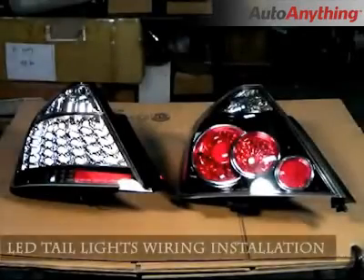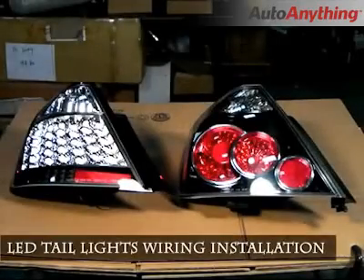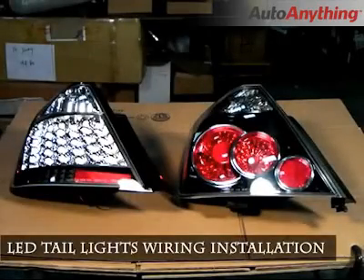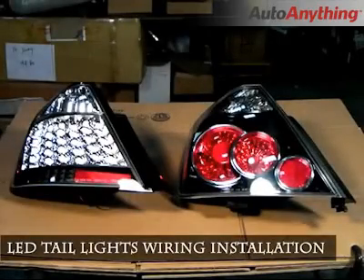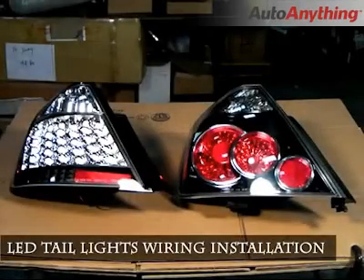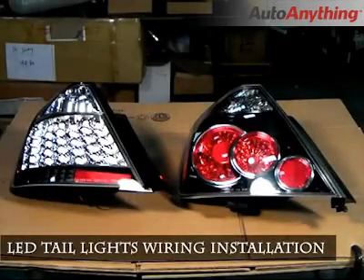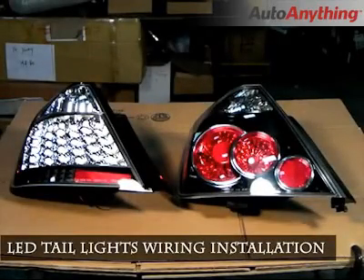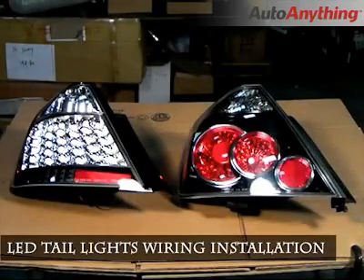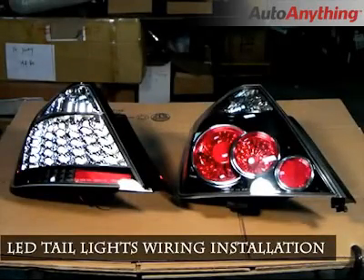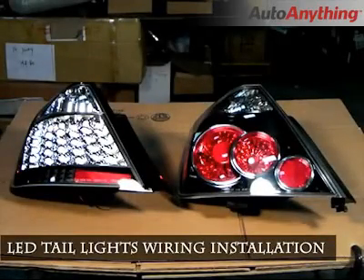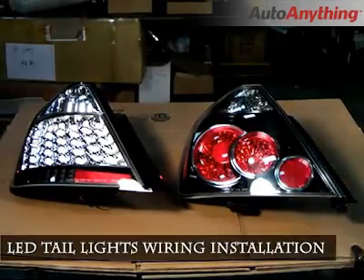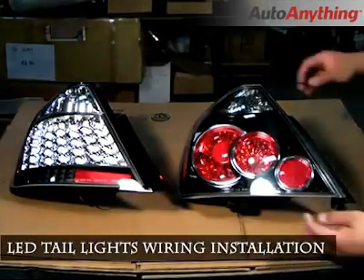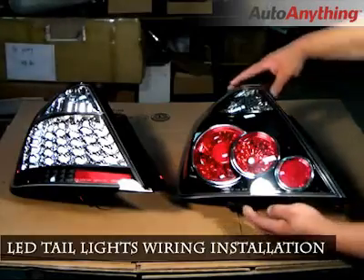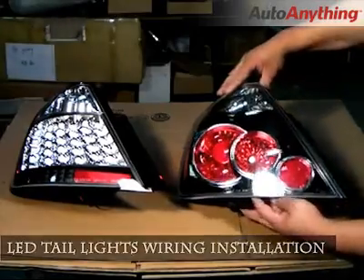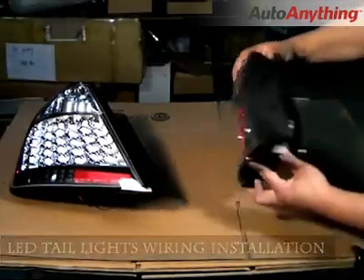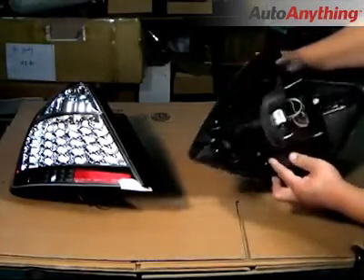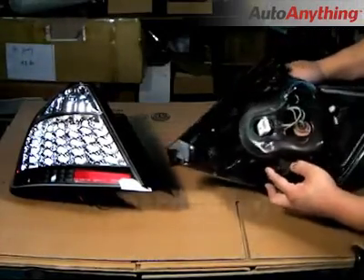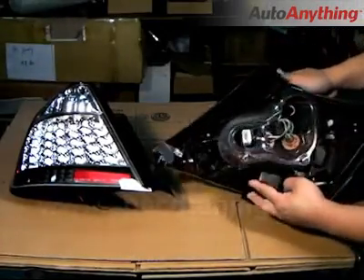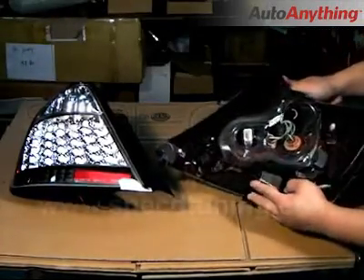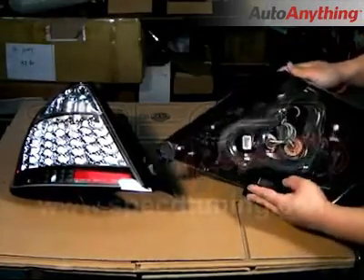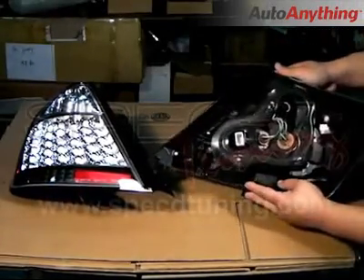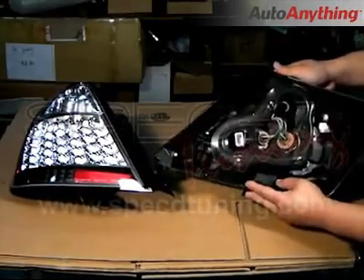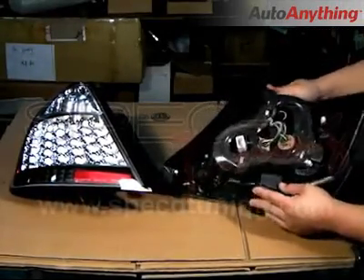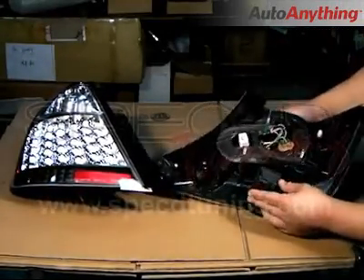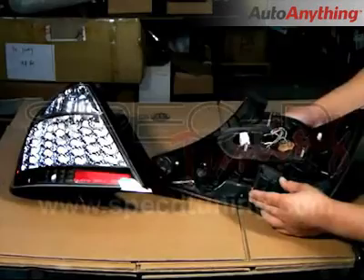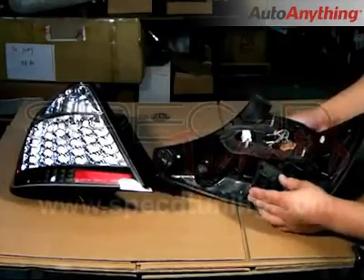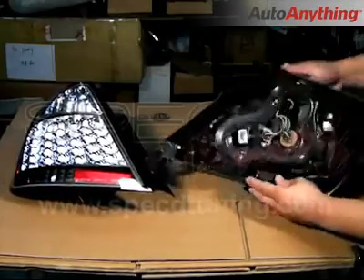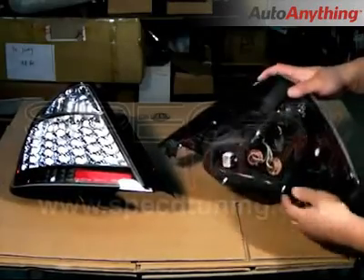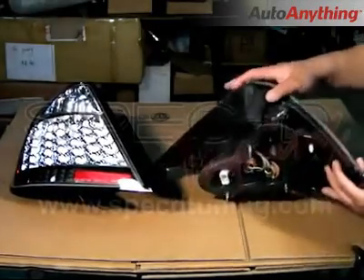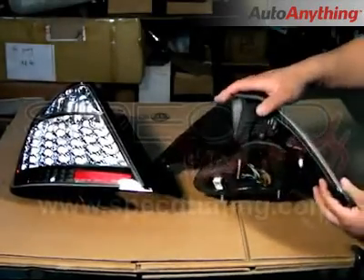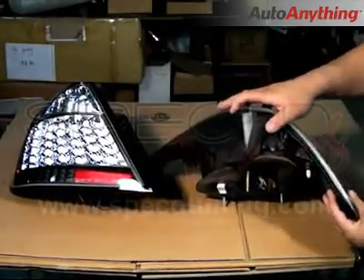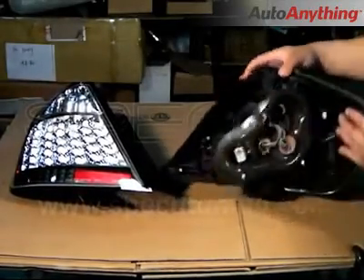This video will teach you how to swap out those stock tail lights with these new LED tail lights. We will use the TC tail lights as an example; however, this can be applied to any tail light.